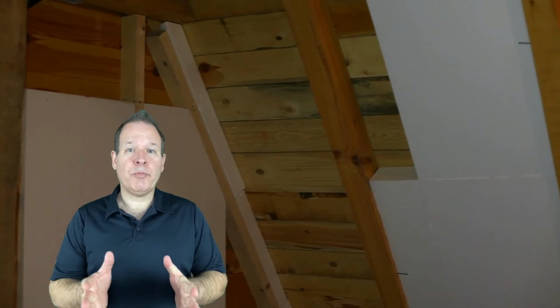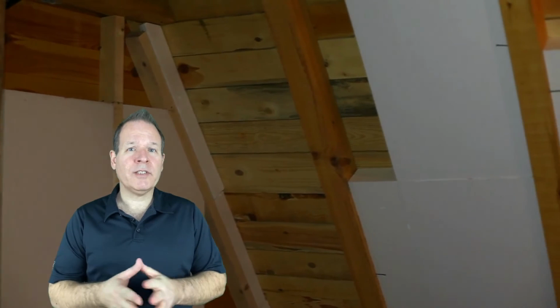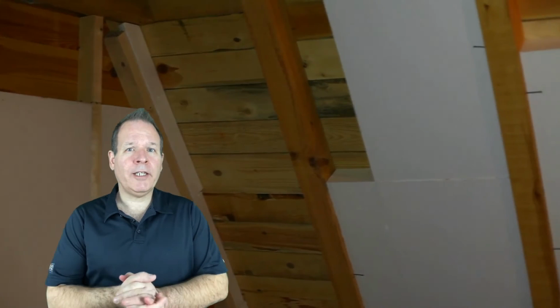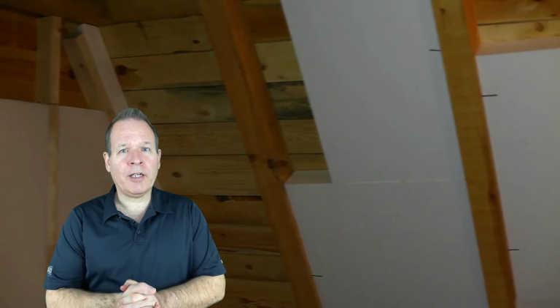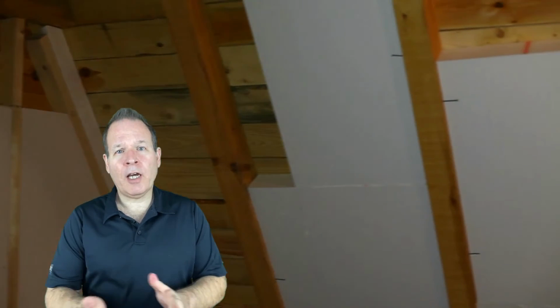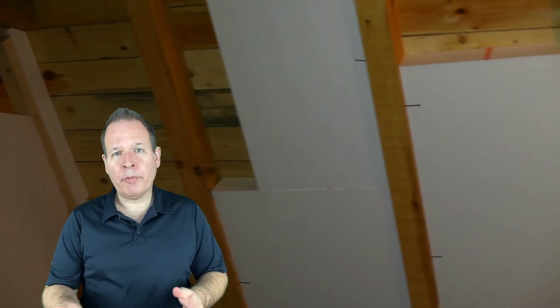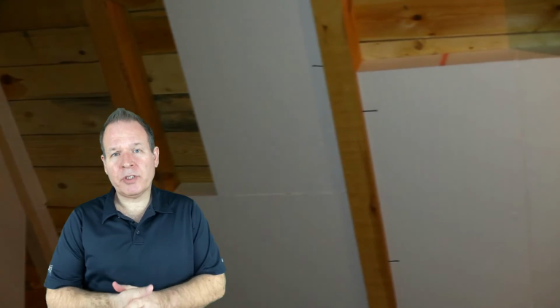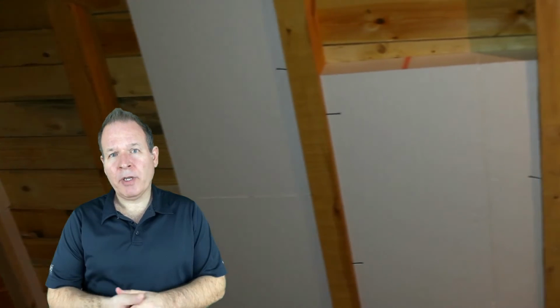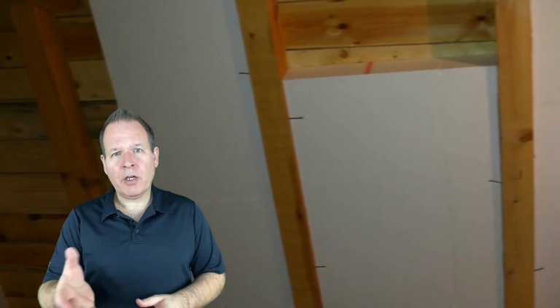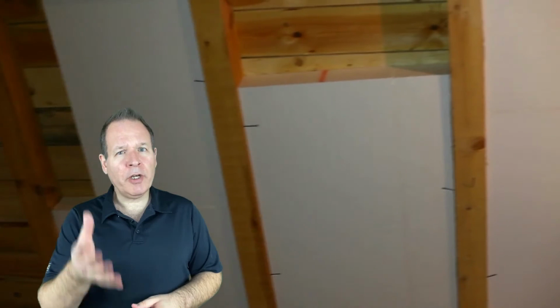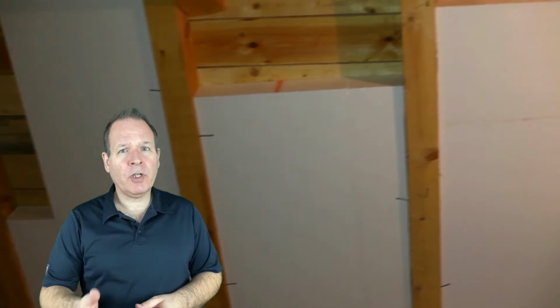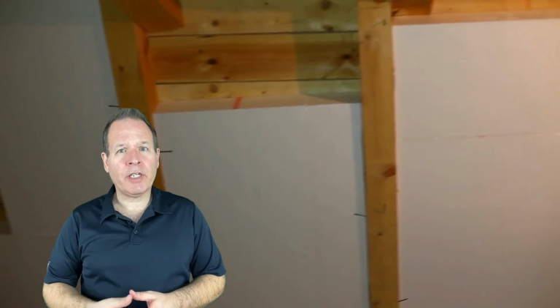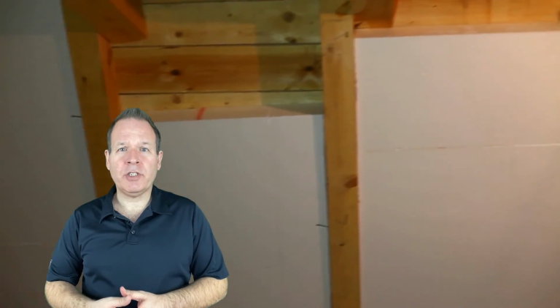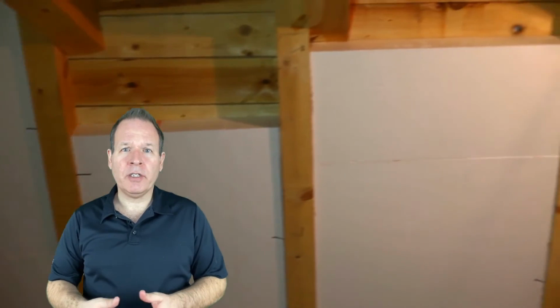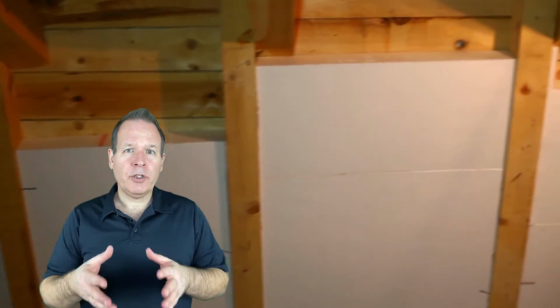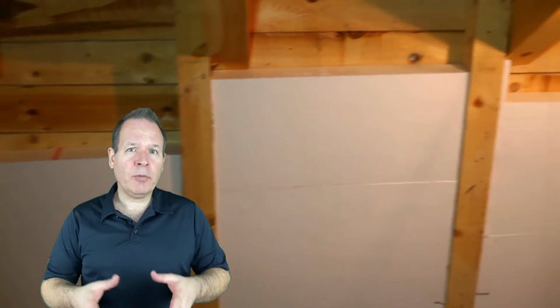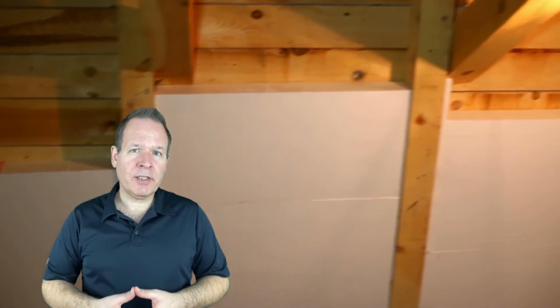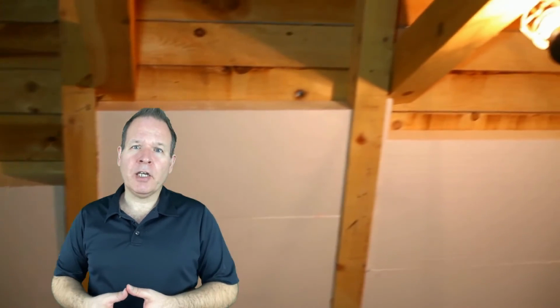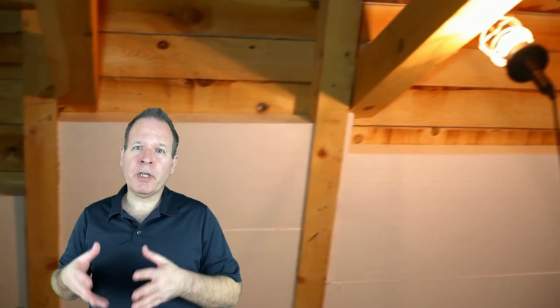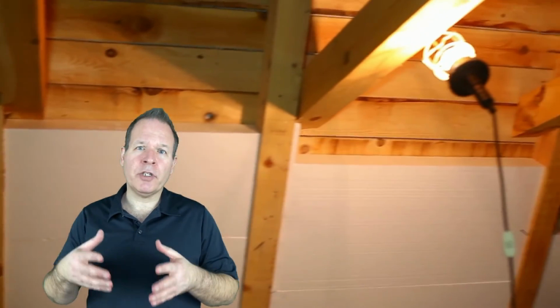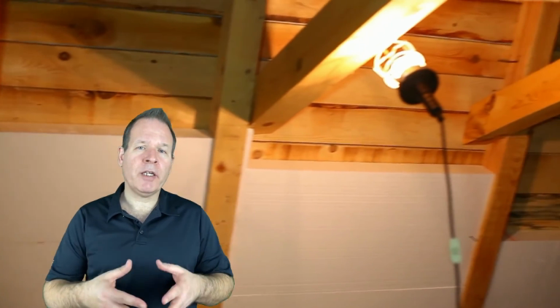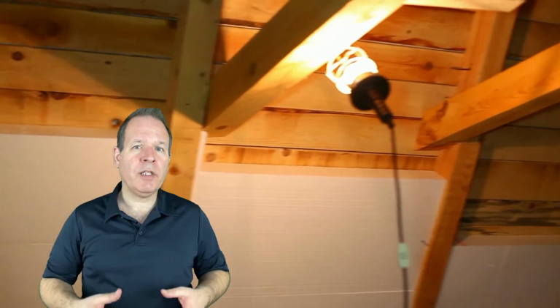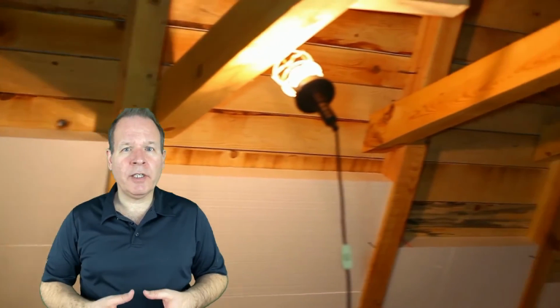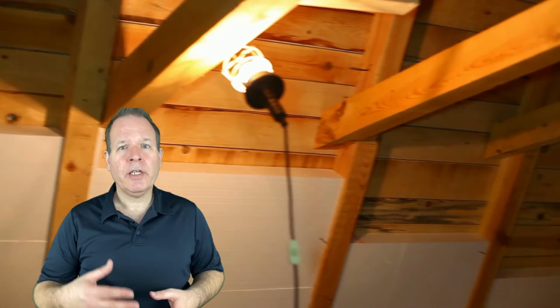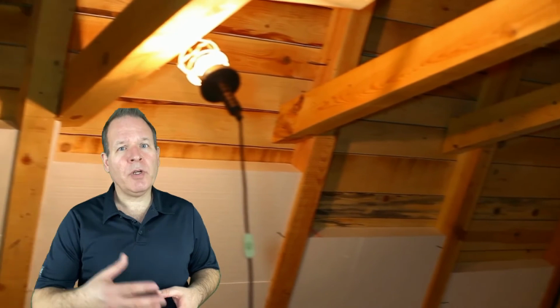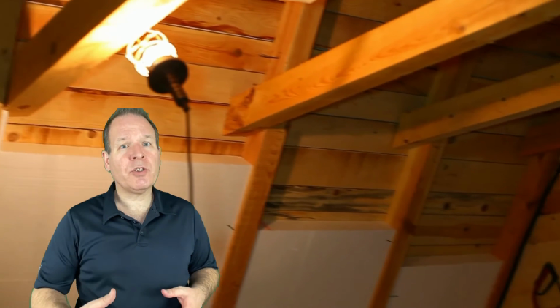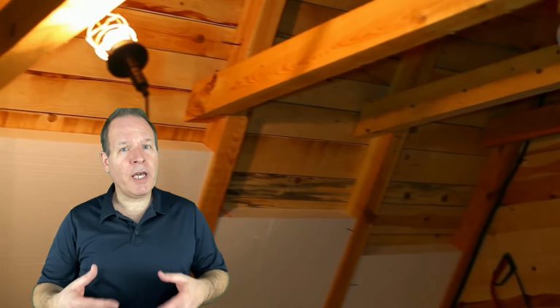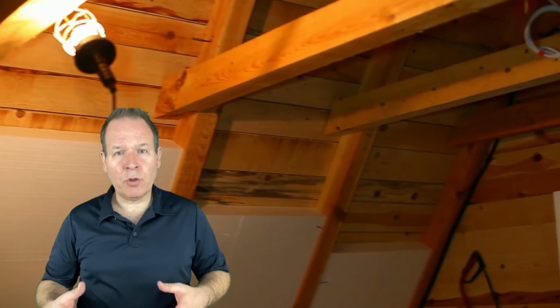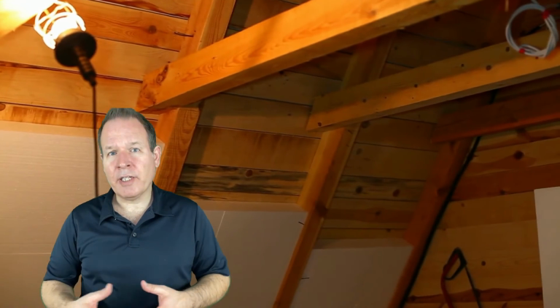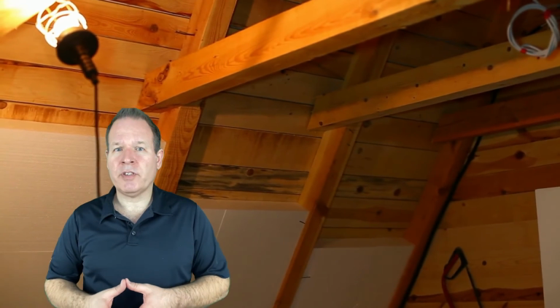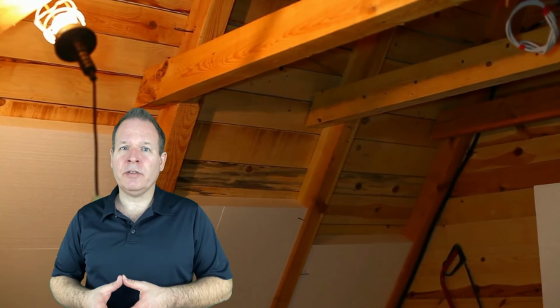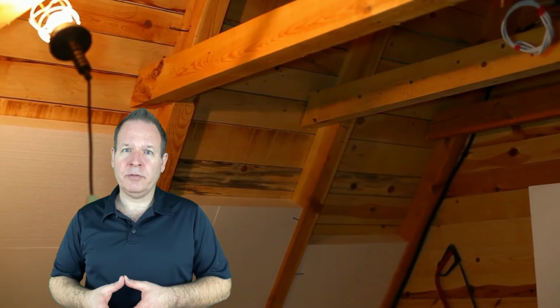A poorly insulated attic will allow warm air to escape, costing you hundreds of dollars extra each year. You can help lessen this heat loss by making sure that your attic is well insulated, as well as making sure the attic door itself is sealed too.